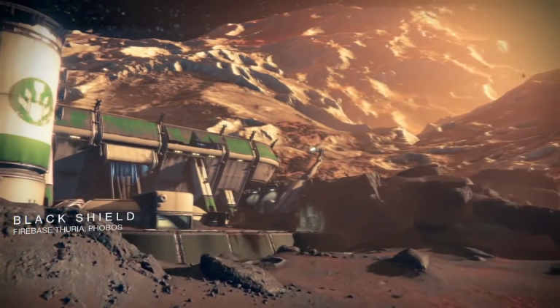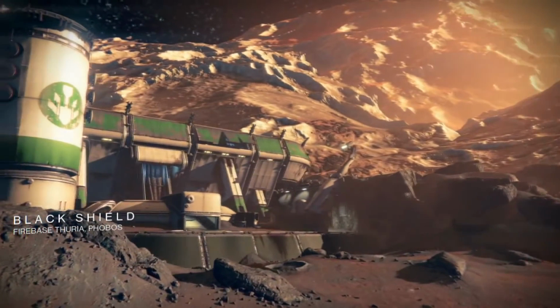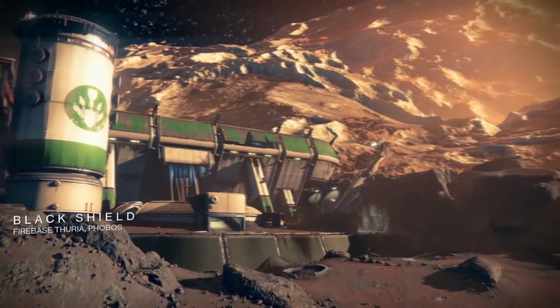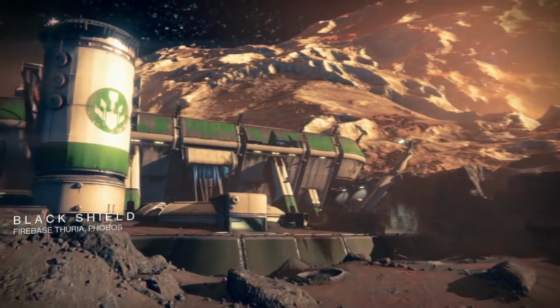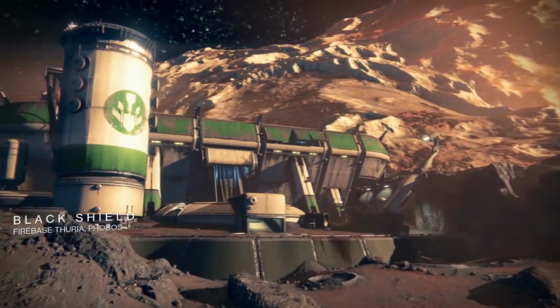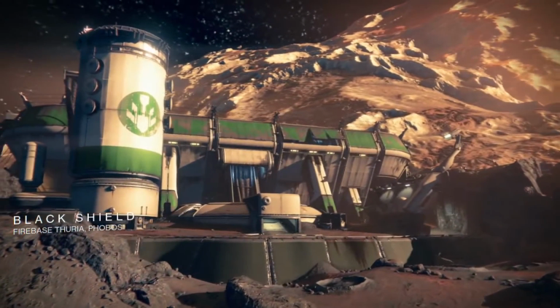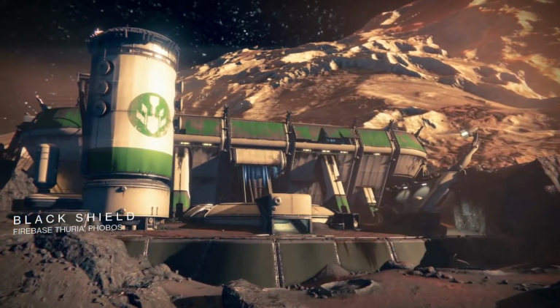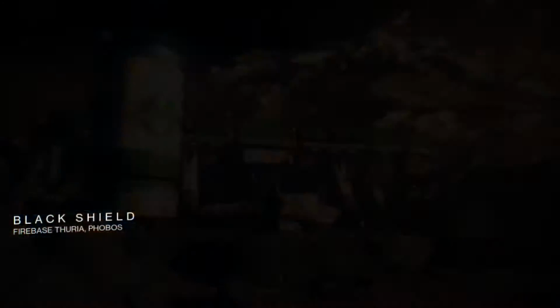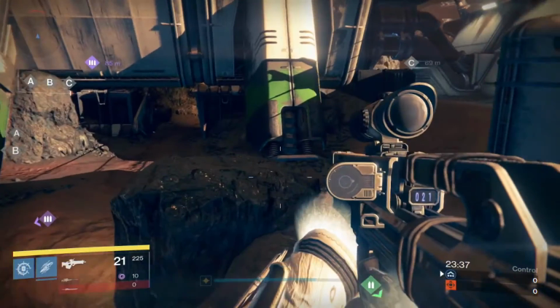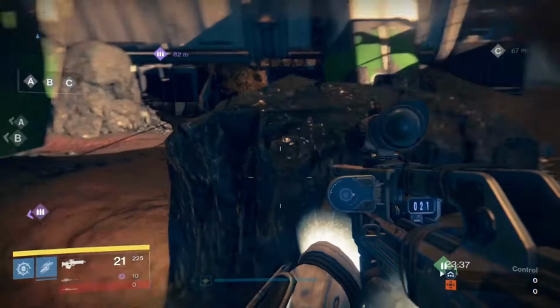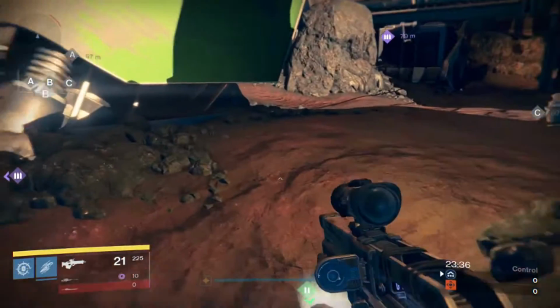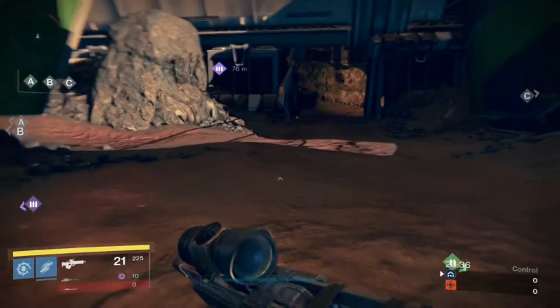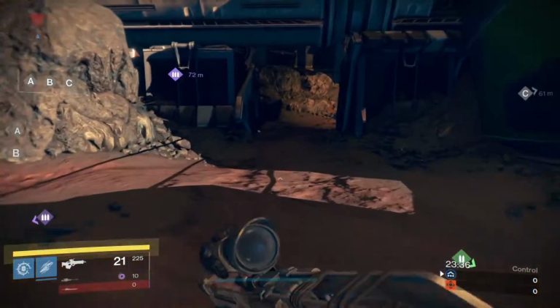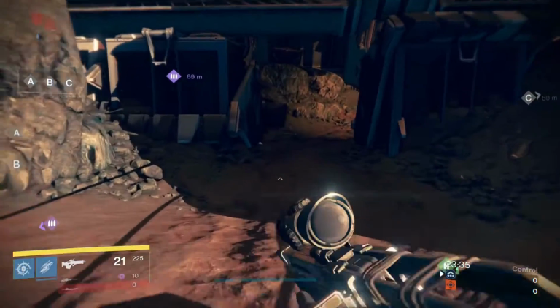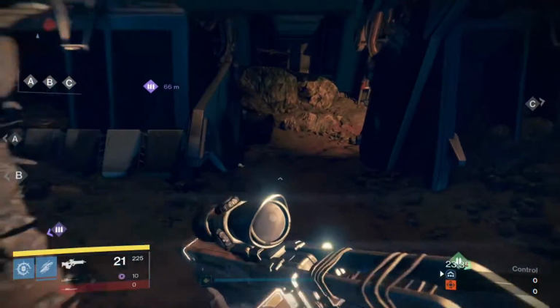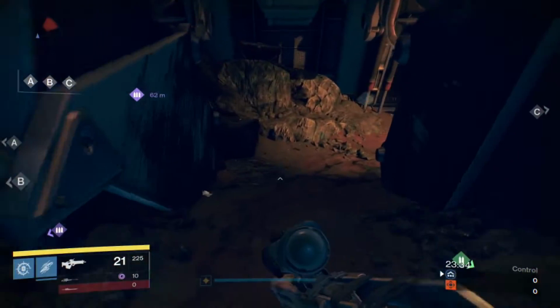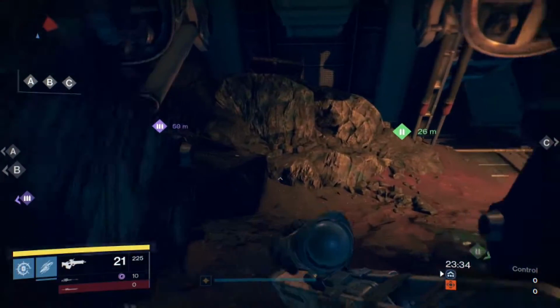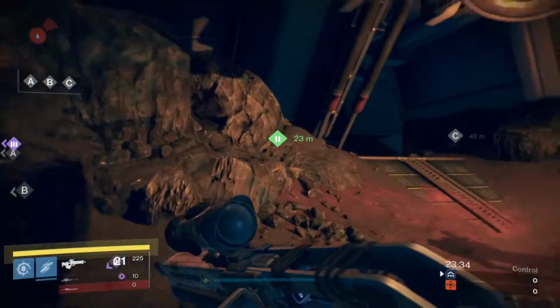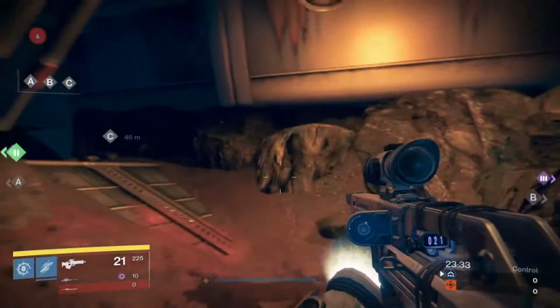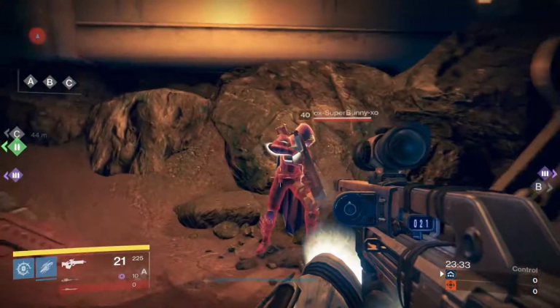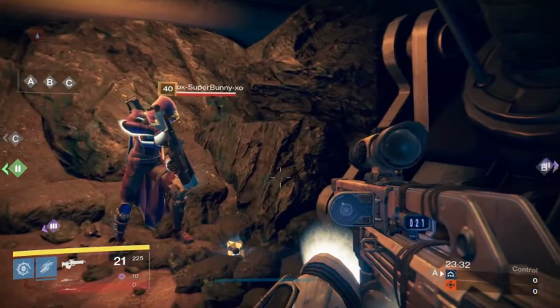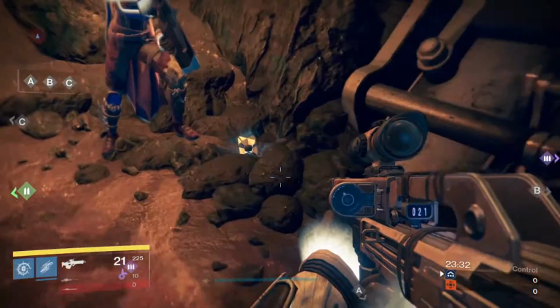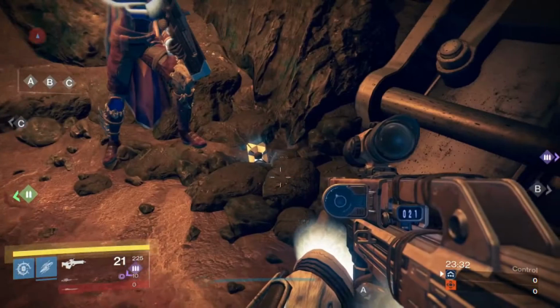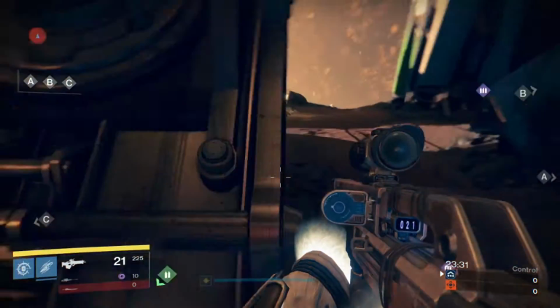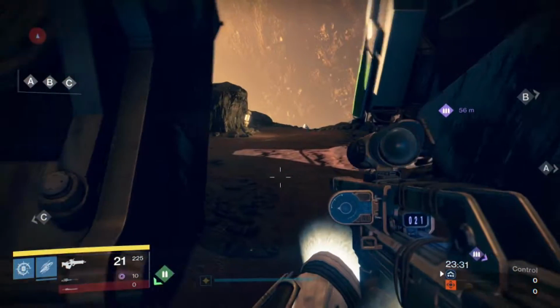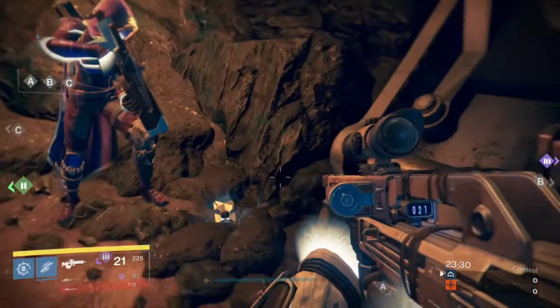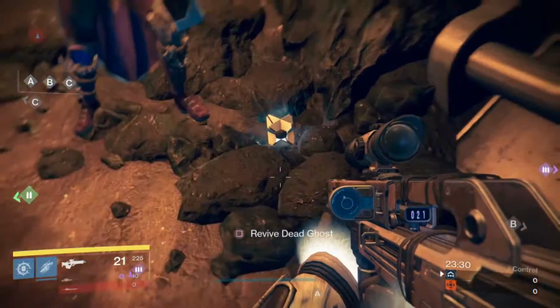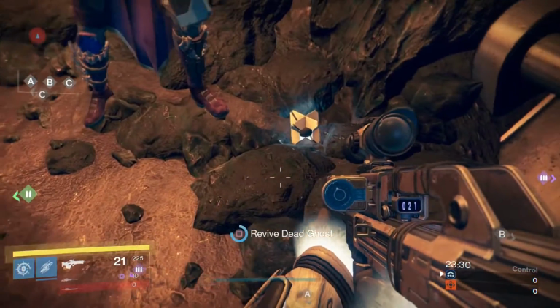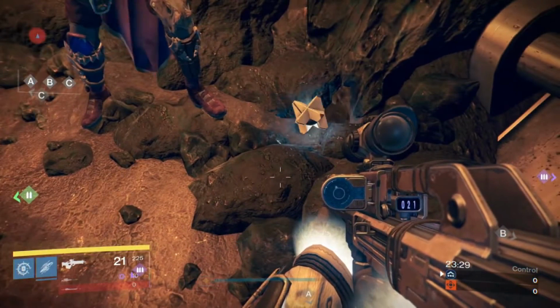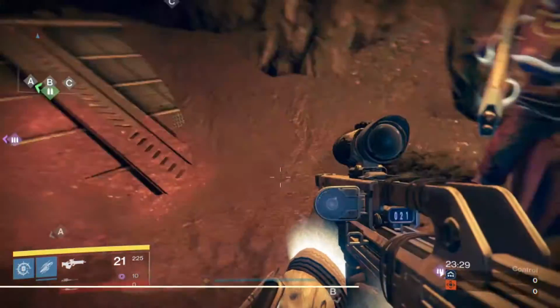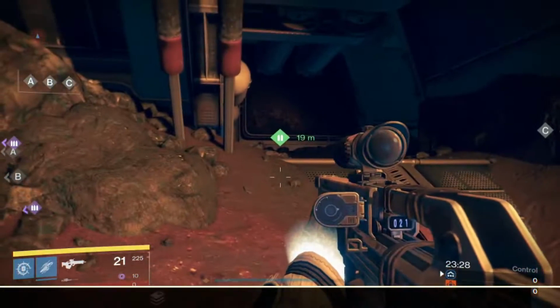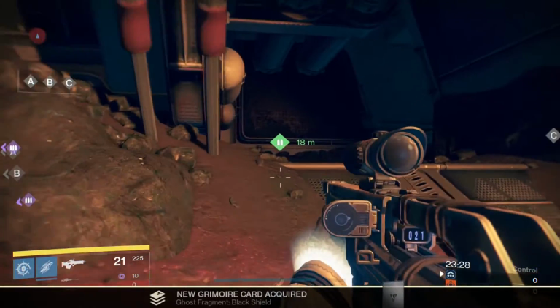The next map is Black Shield. You are going to want to start off at B and then head towards the little tunnels that go along the sides of the building. On the C side you will find the ghost seated on a rock.